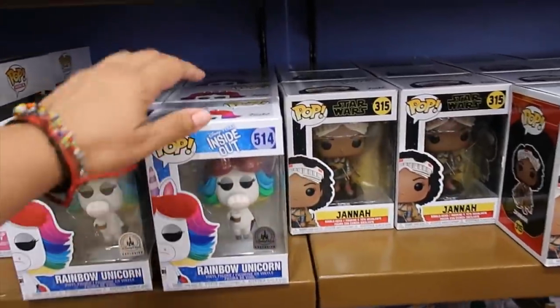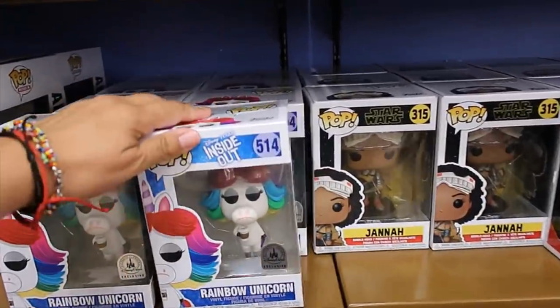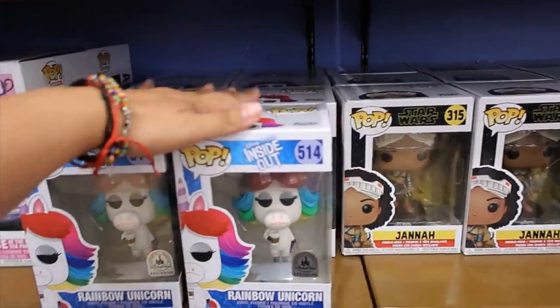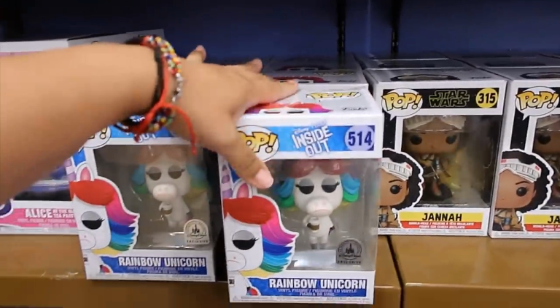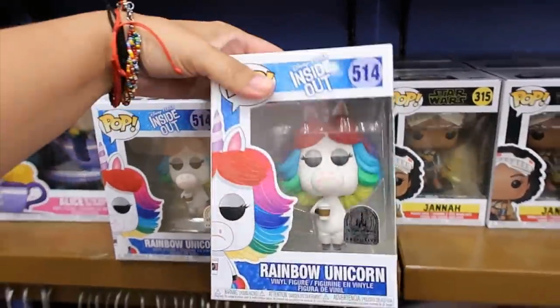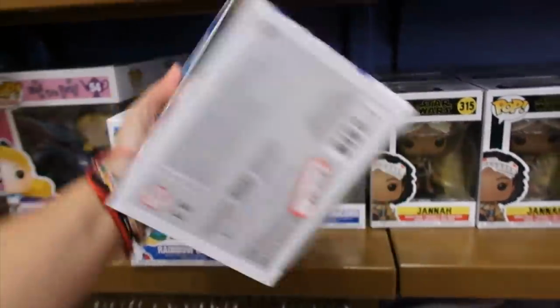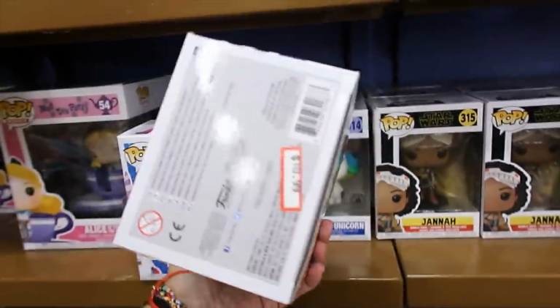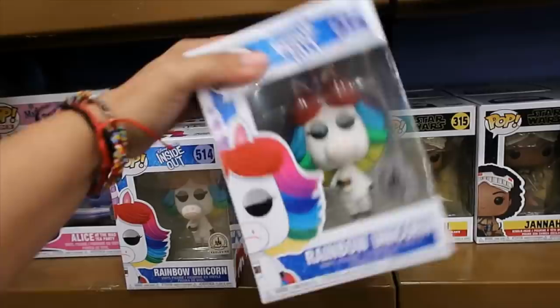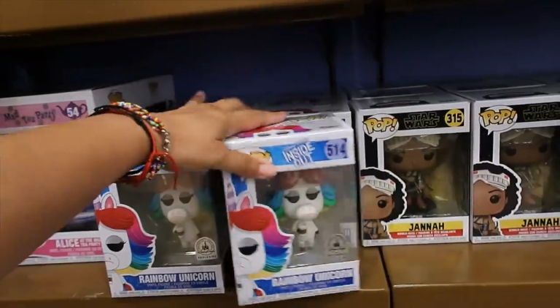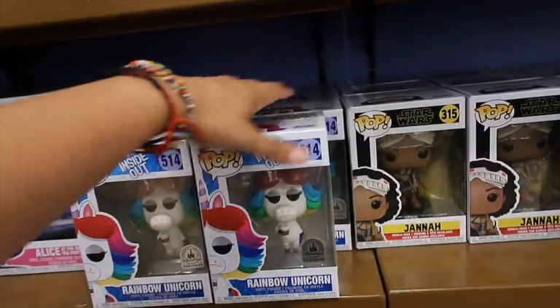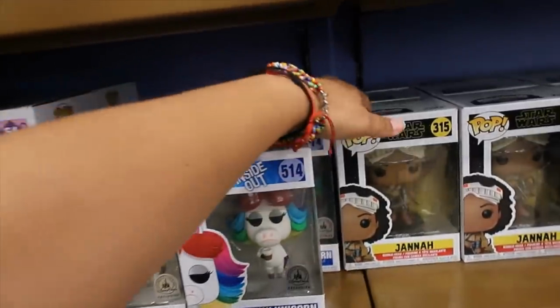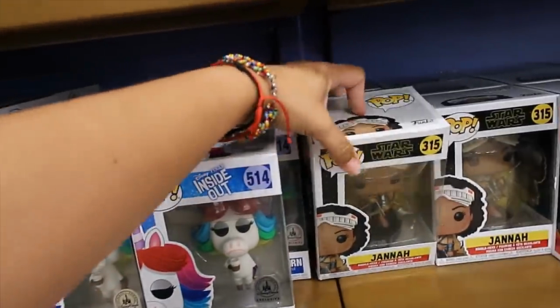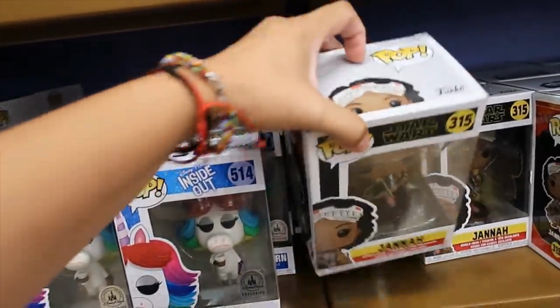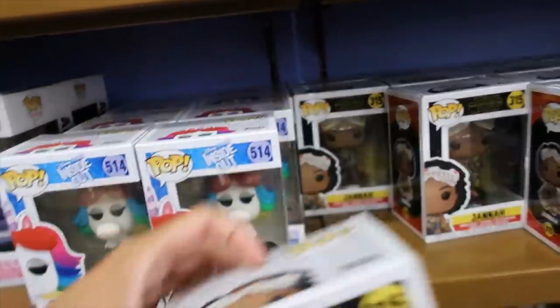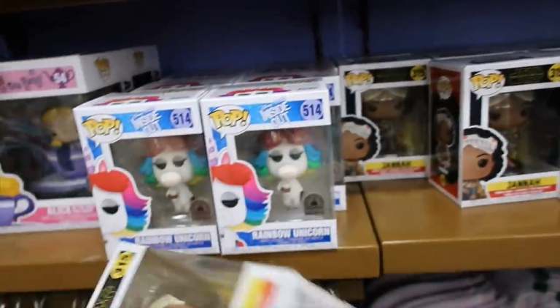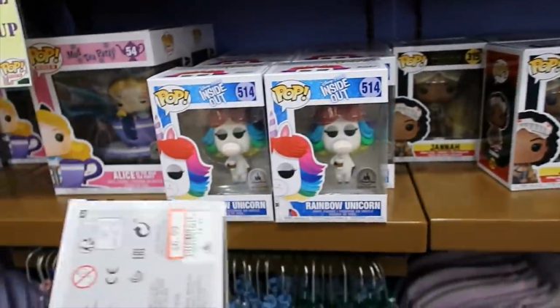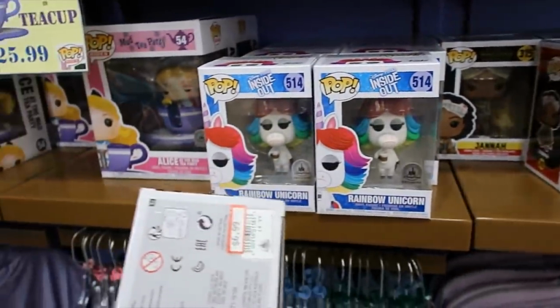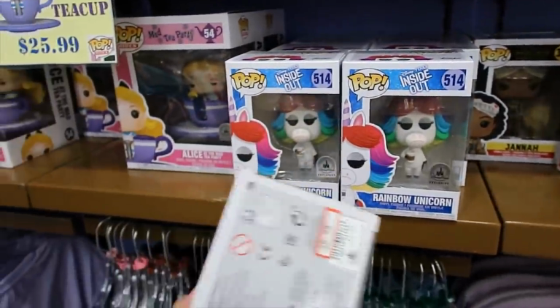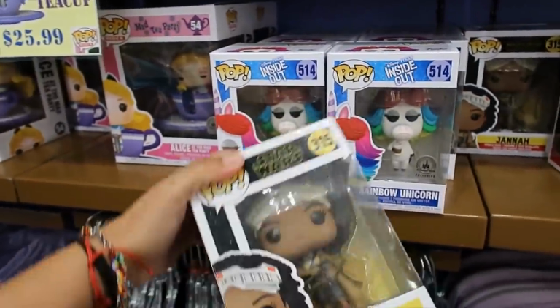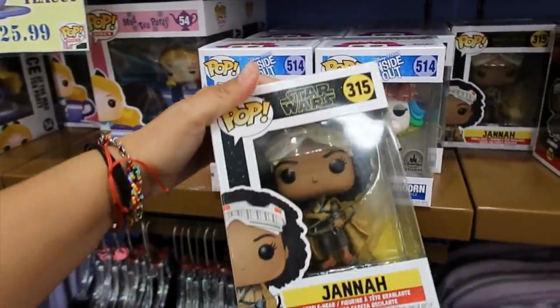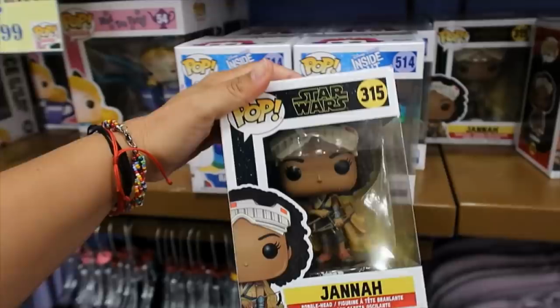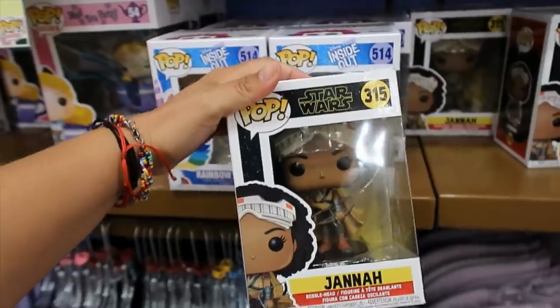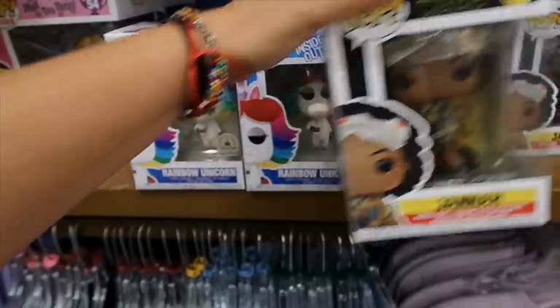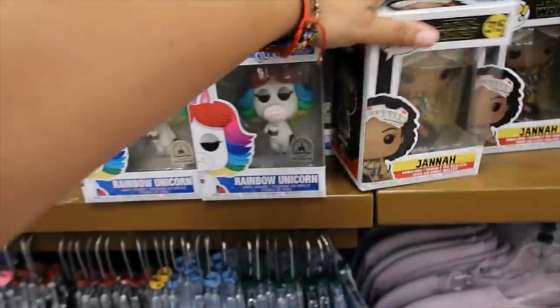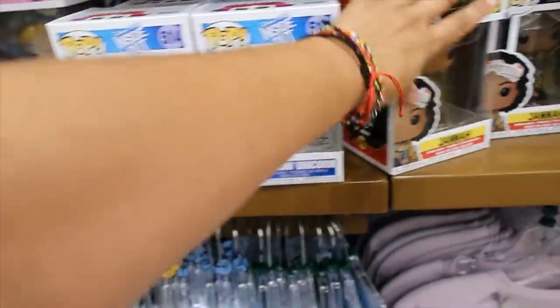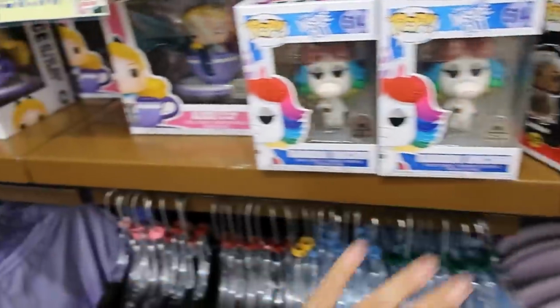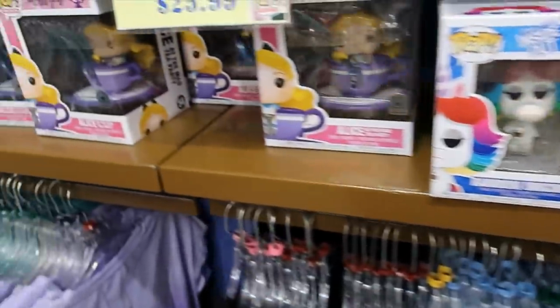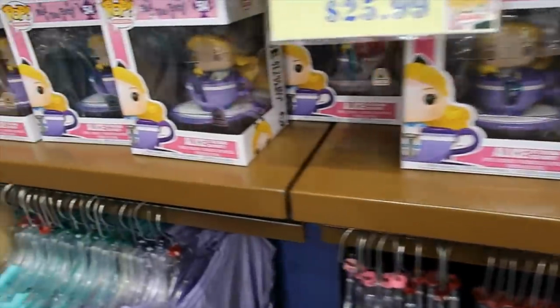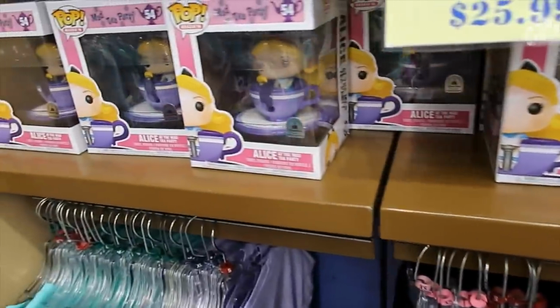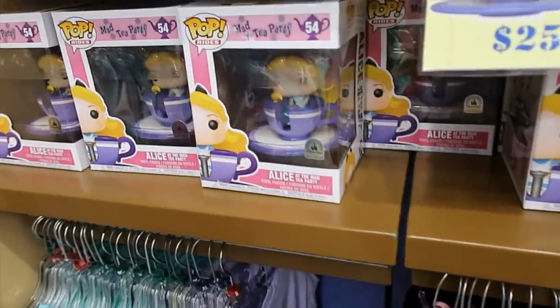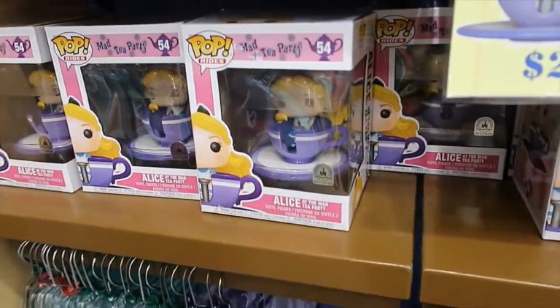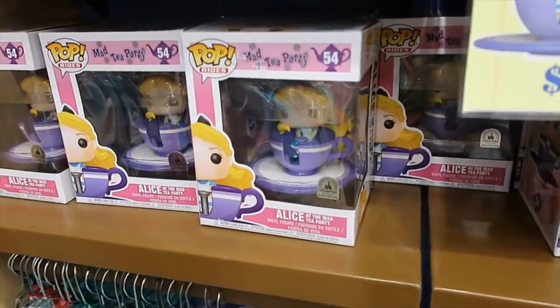Some Funkos. Rainbow unicorn — $10.99. Wow, I thought that was $6.99 only. This one is $6.99. And then they still have Alice, which is $25.99.